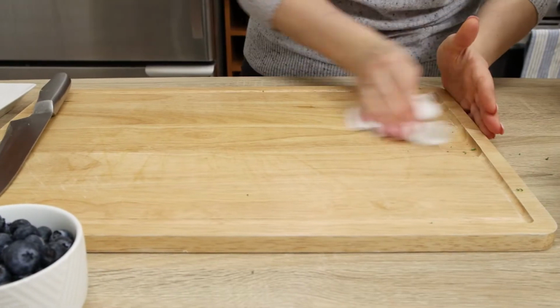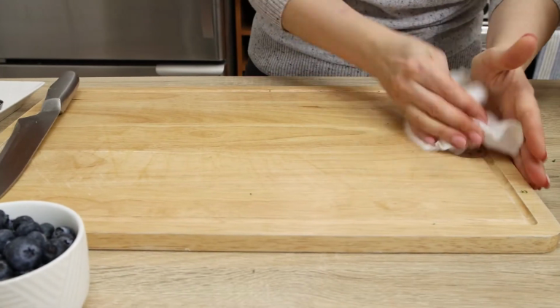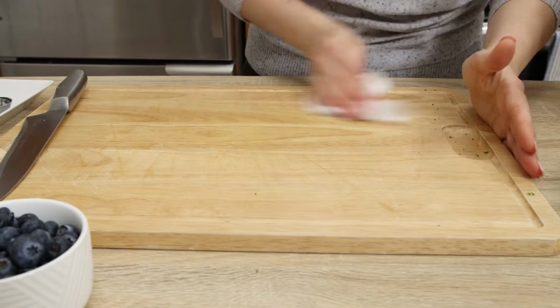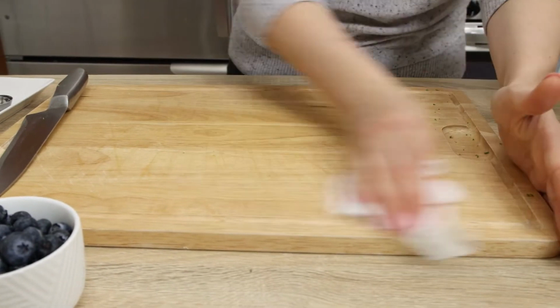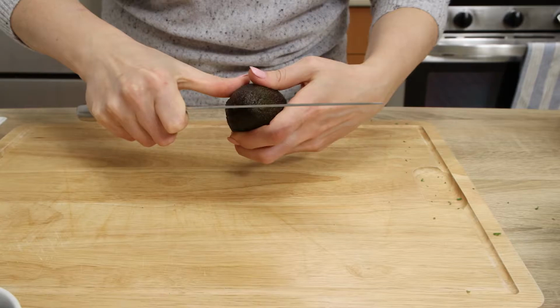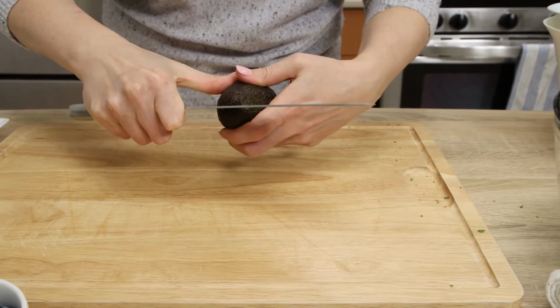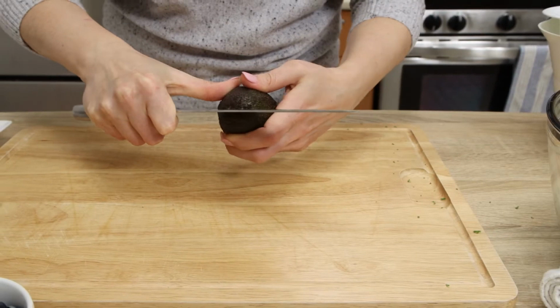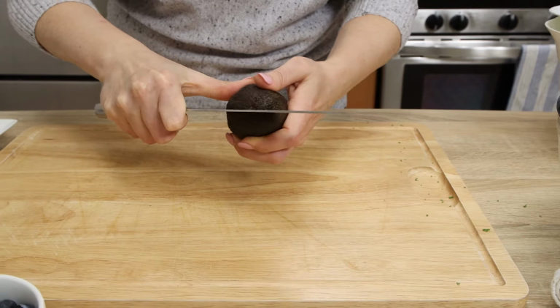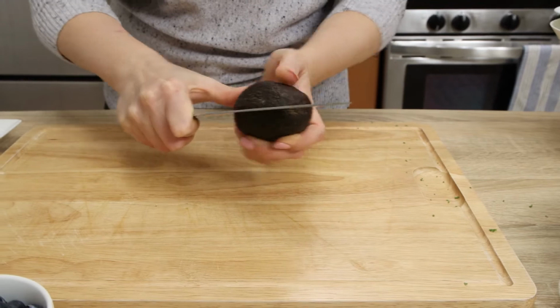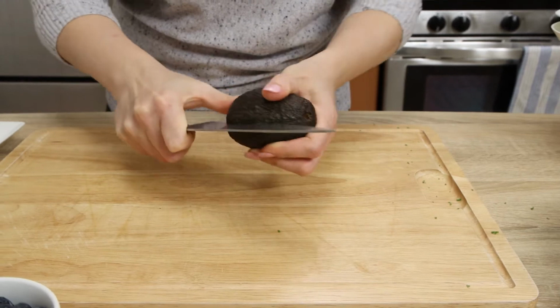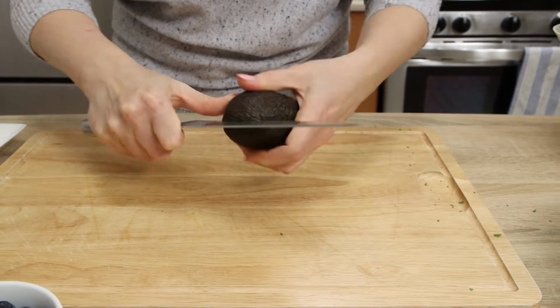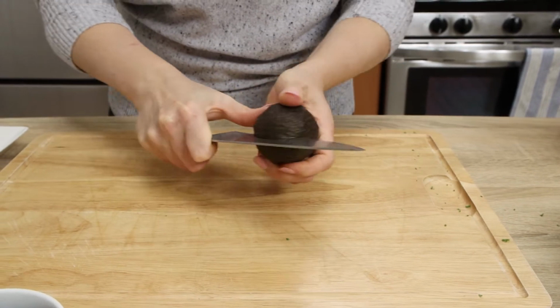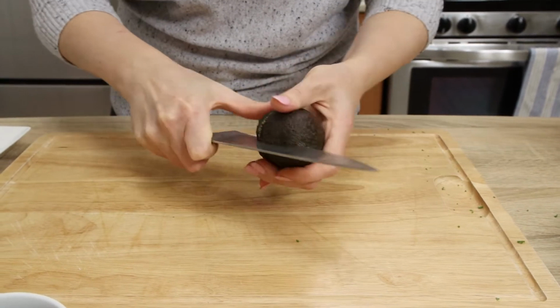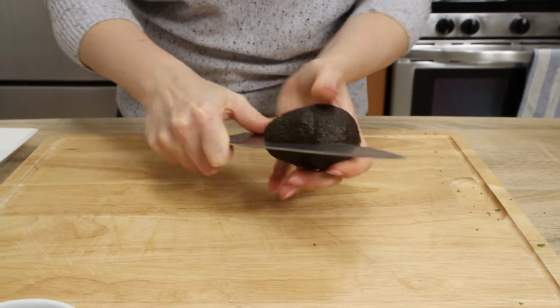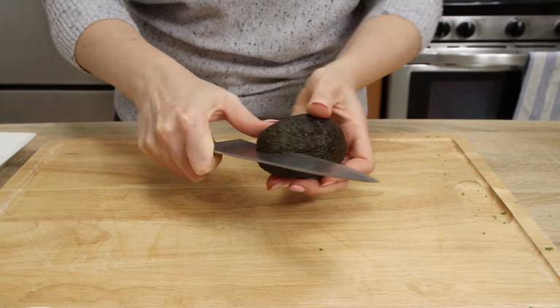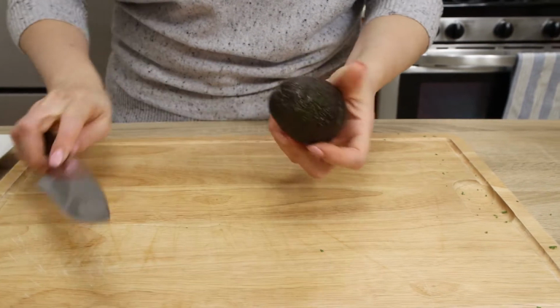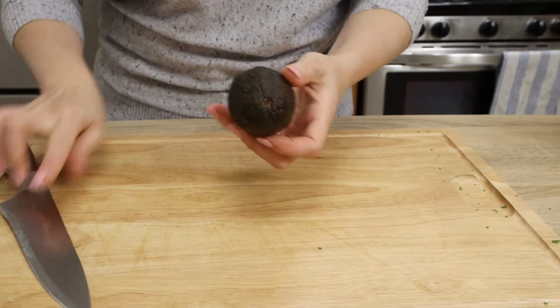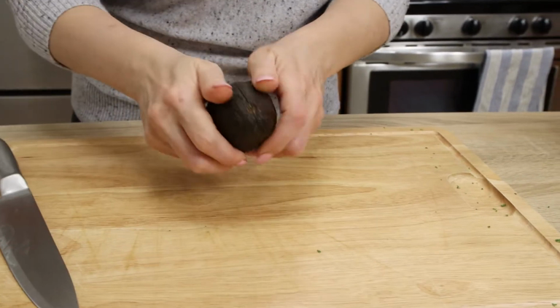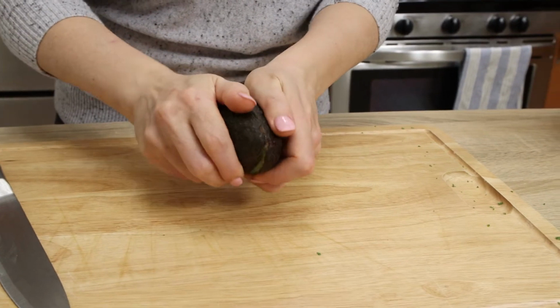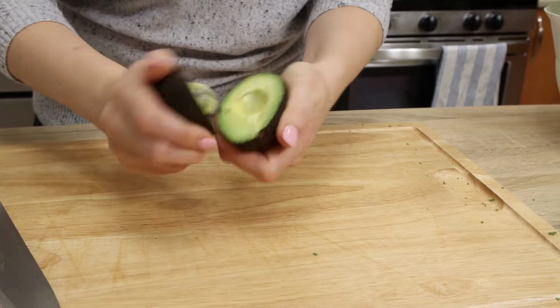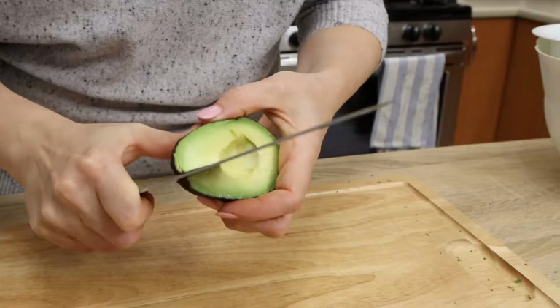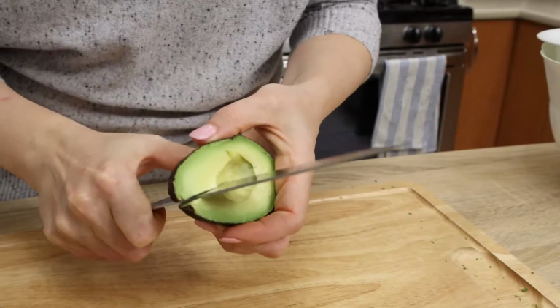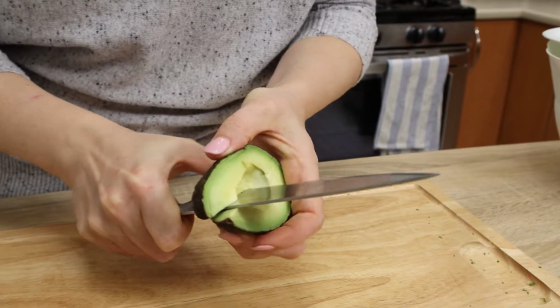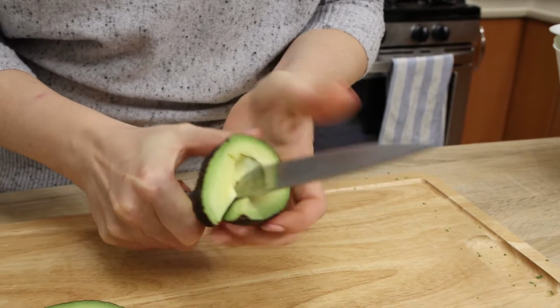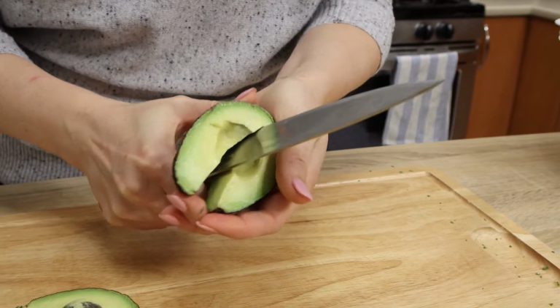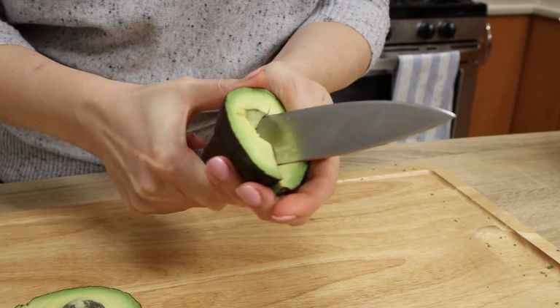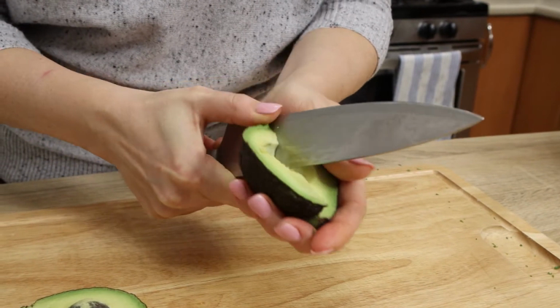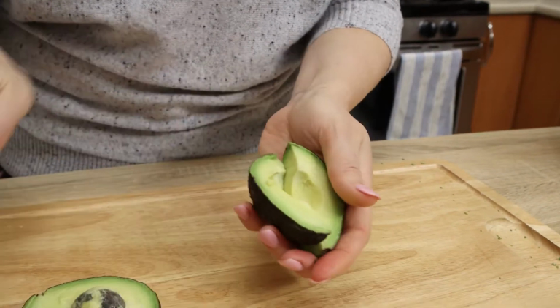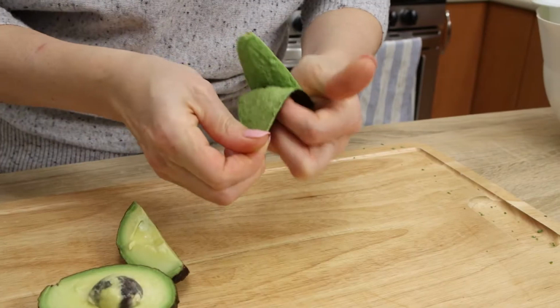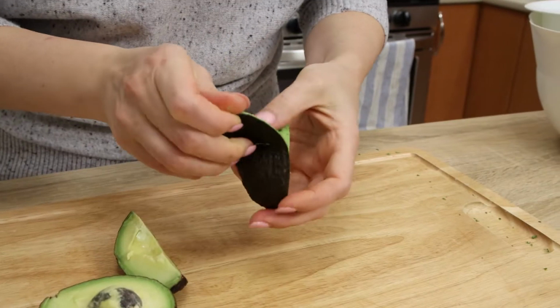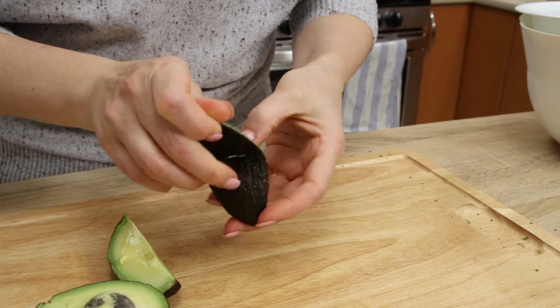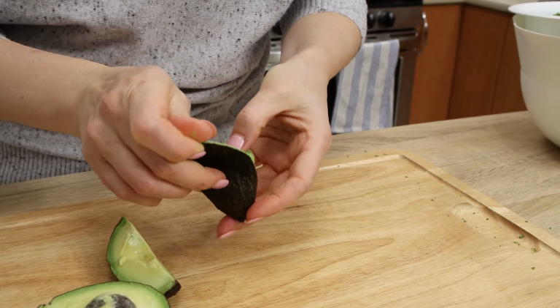Cut one medium-sized, well-ripened avocado in halves, then in quarters, and remove the peel with your fingers — quick and easy. Then dice the avocado into more or less even cubes and send to the bowl with the kale.